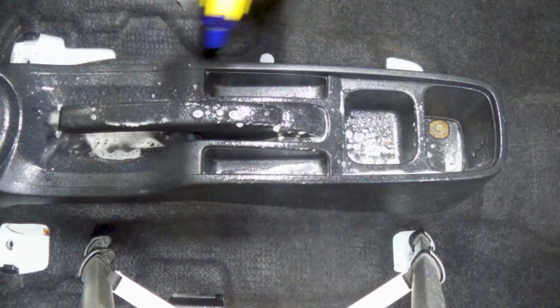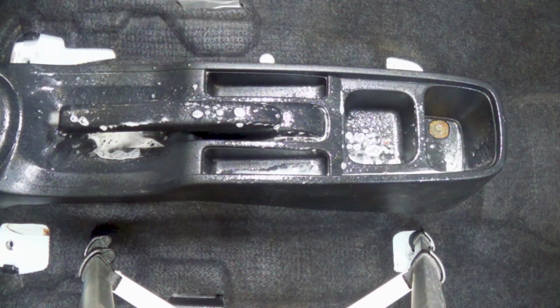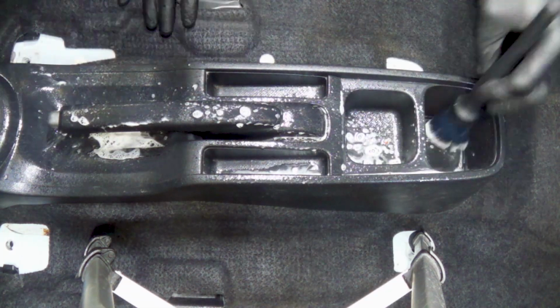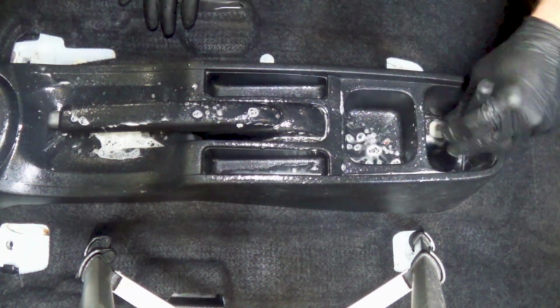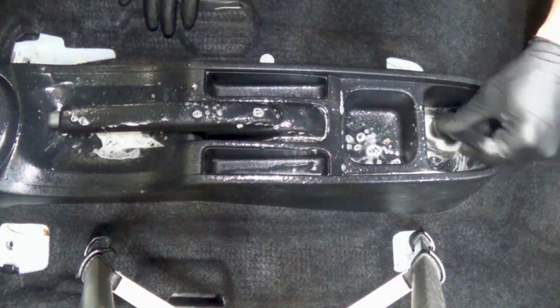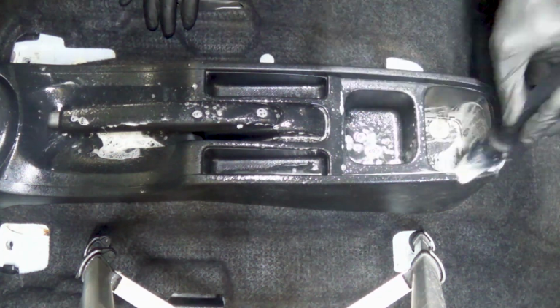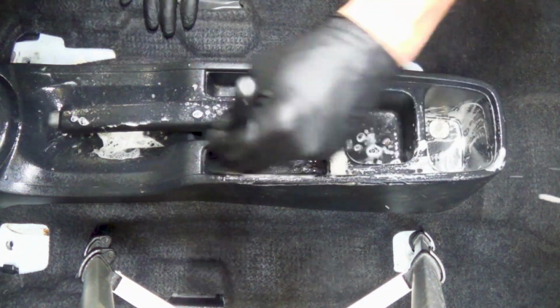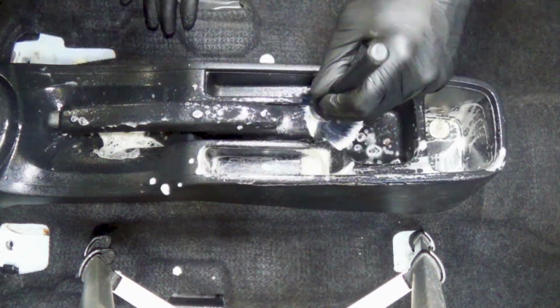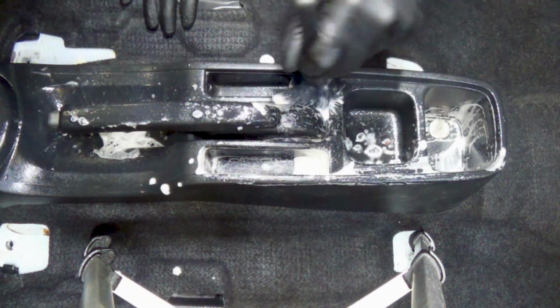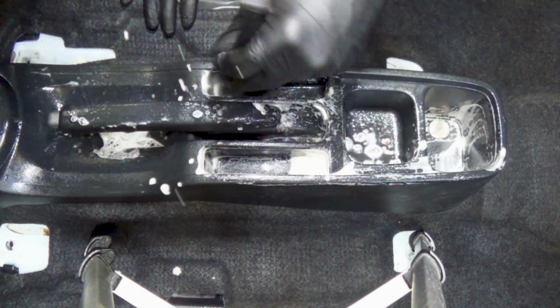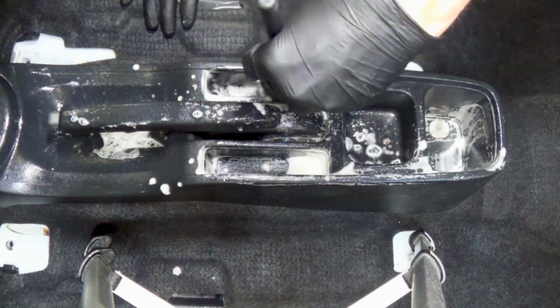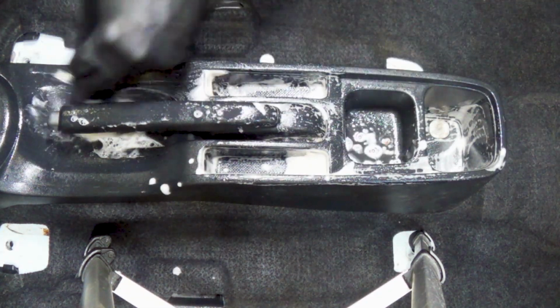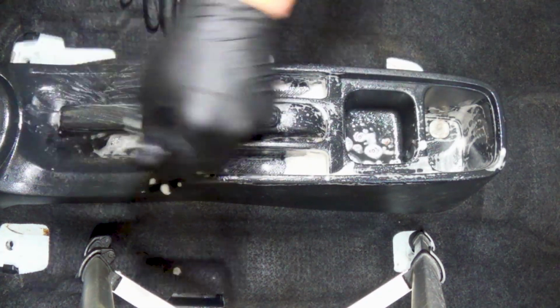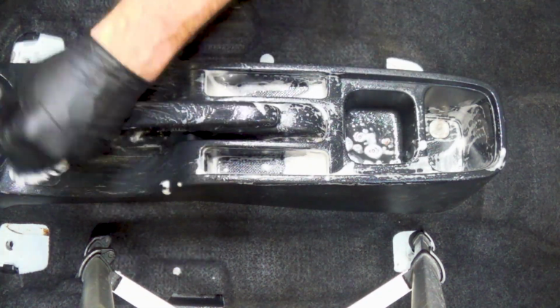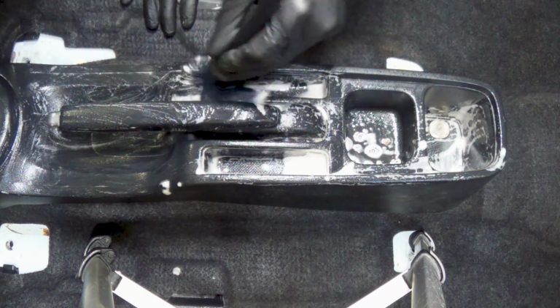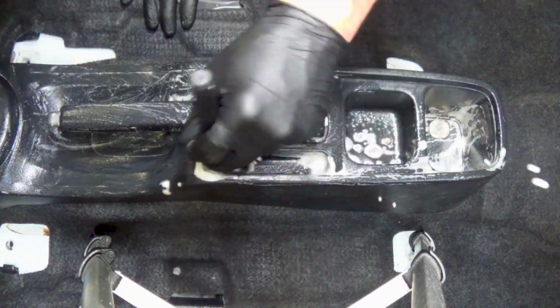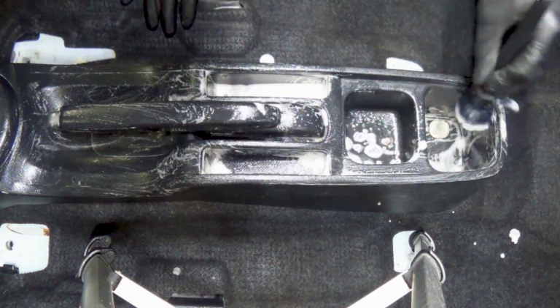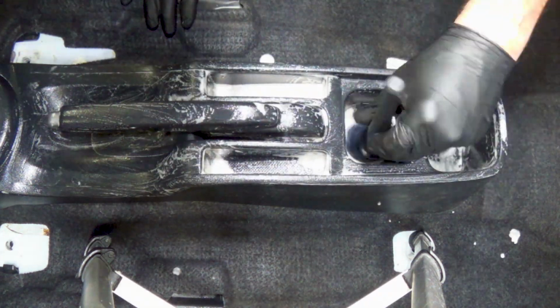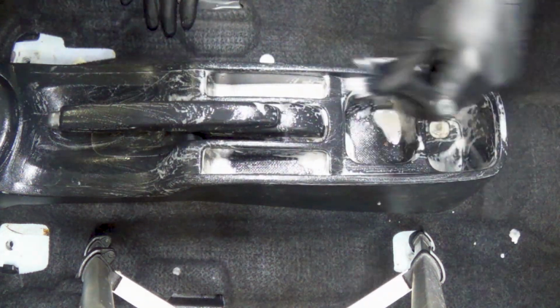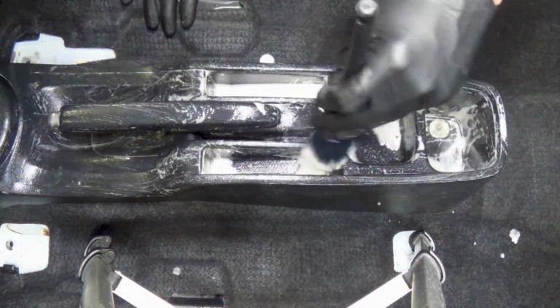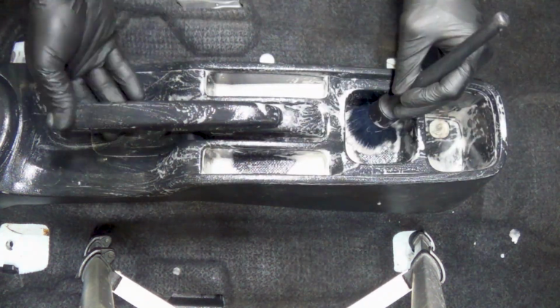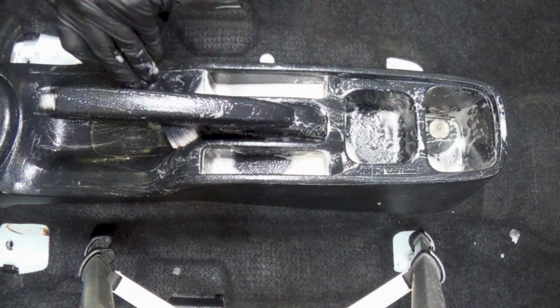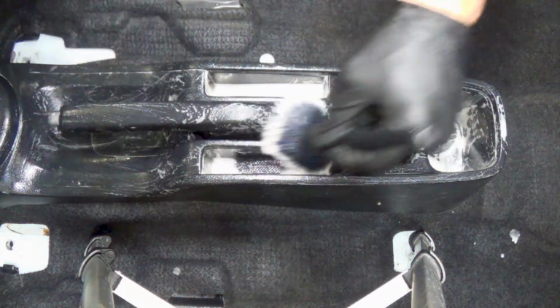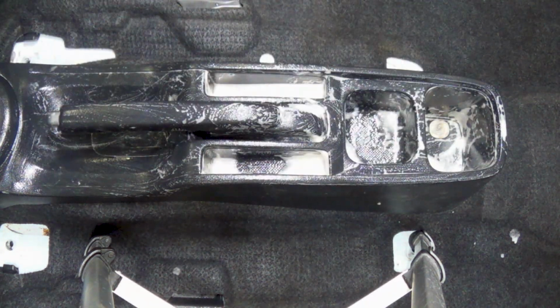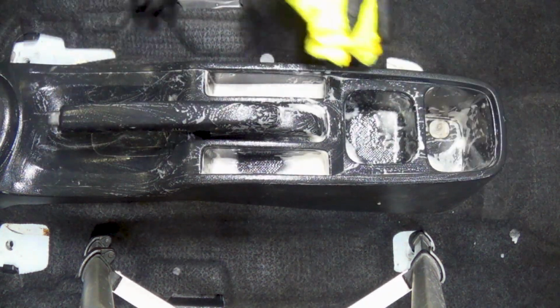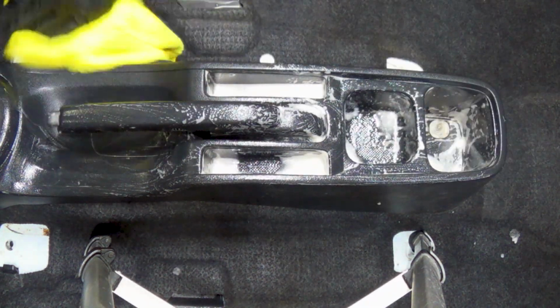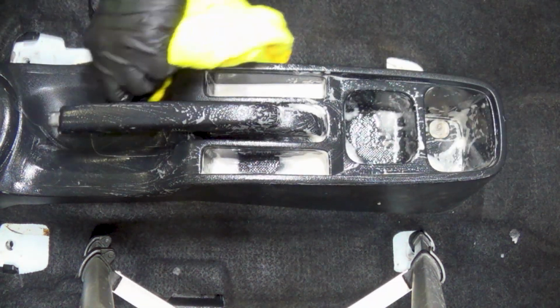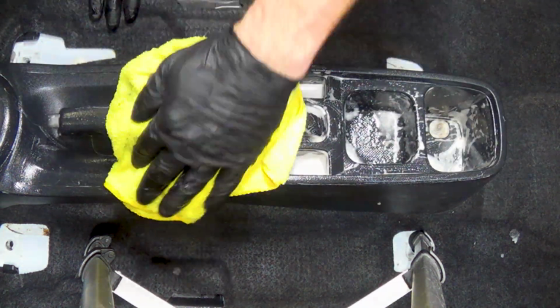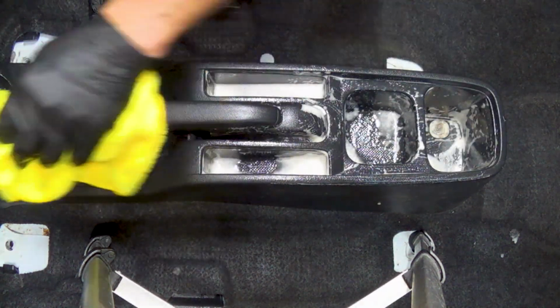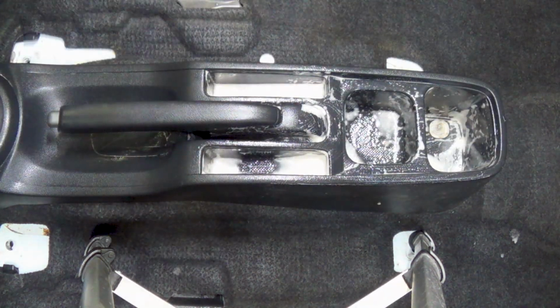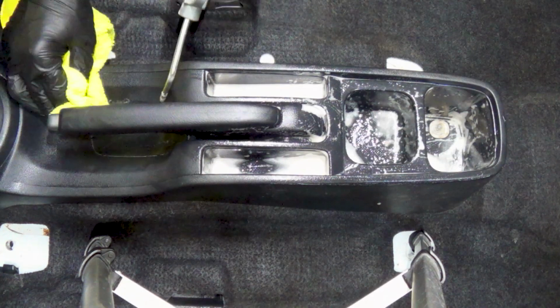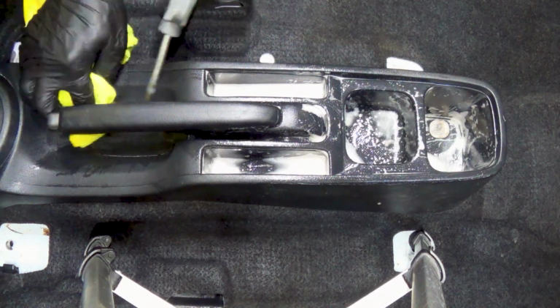The center console was covered in dust and hair. I make sure to use a small screwdriver to lift the plastic cover under the emergency brake since there was some grime stuck in the crevice.